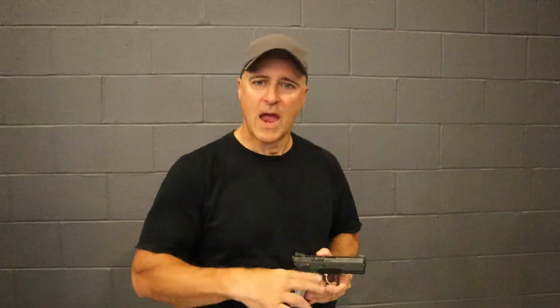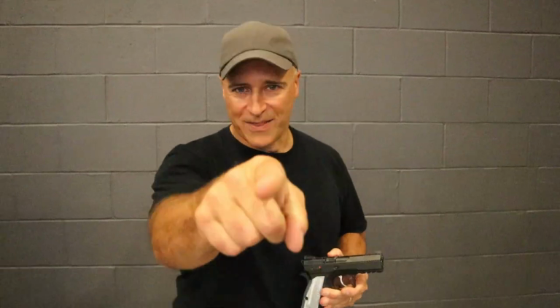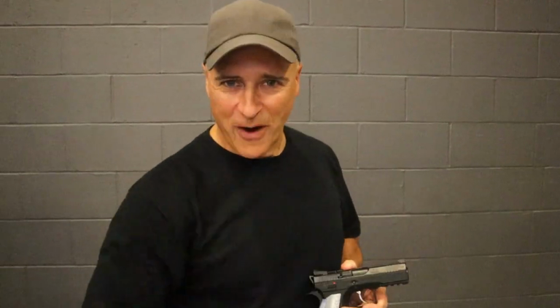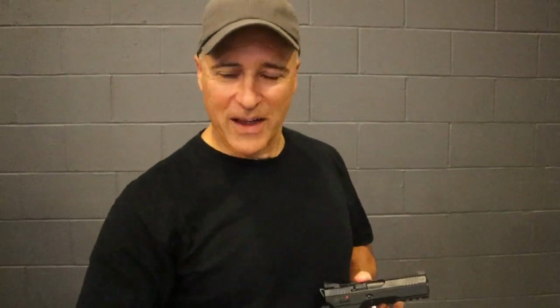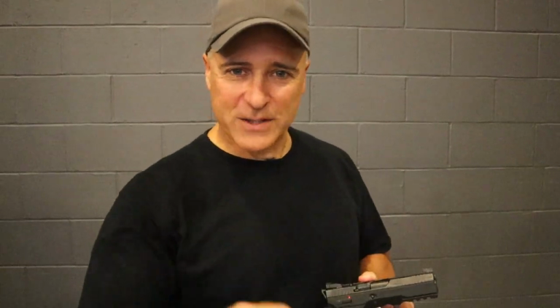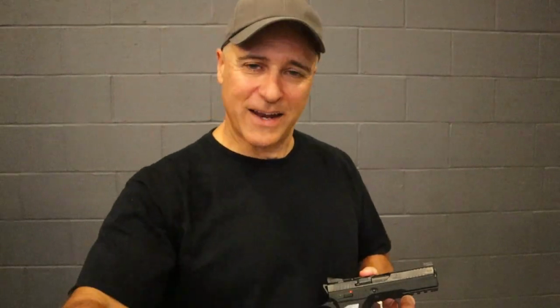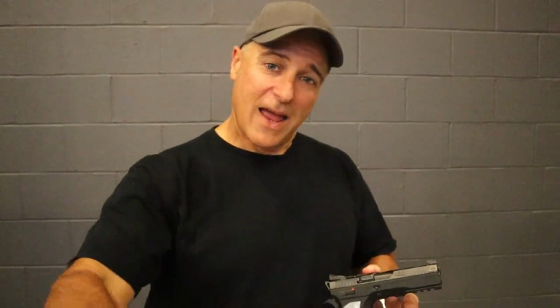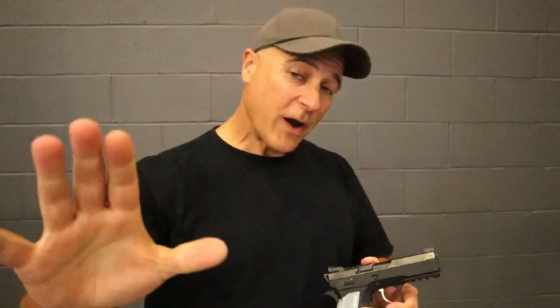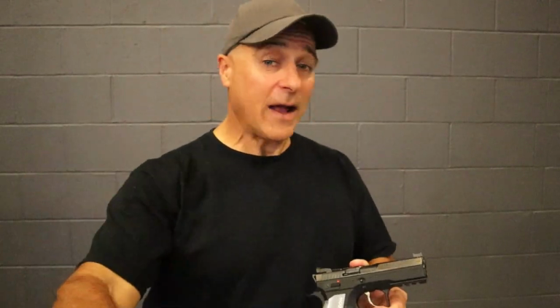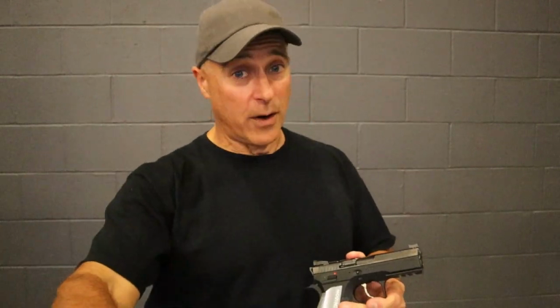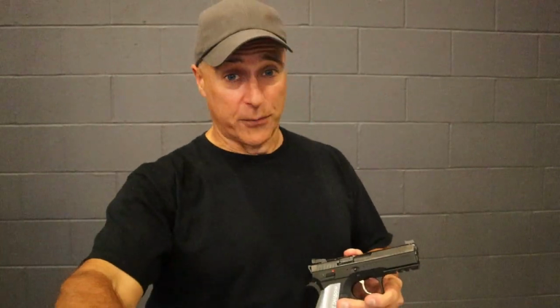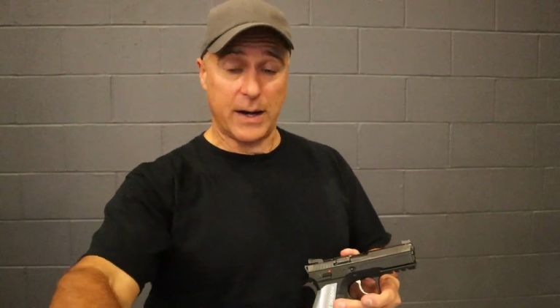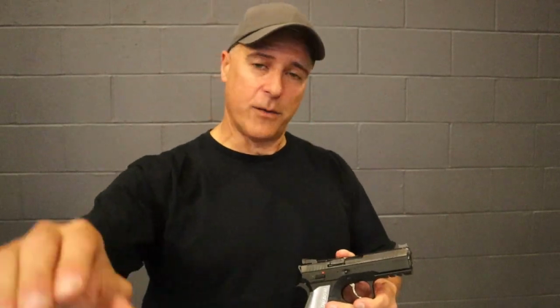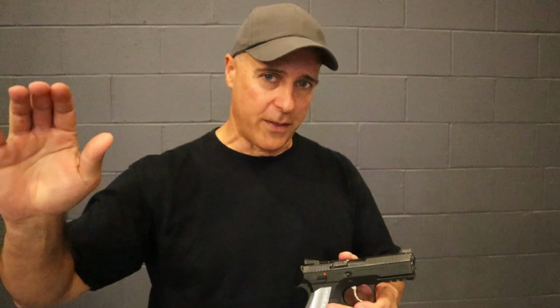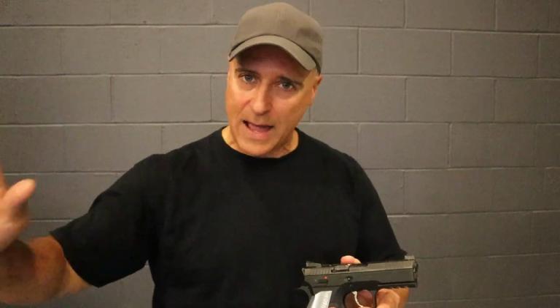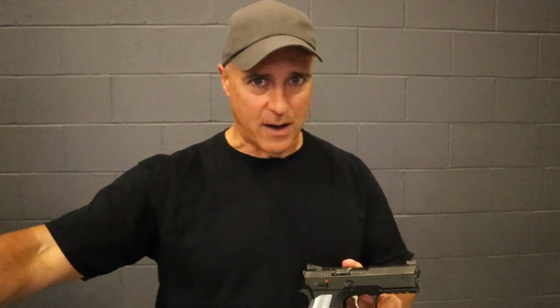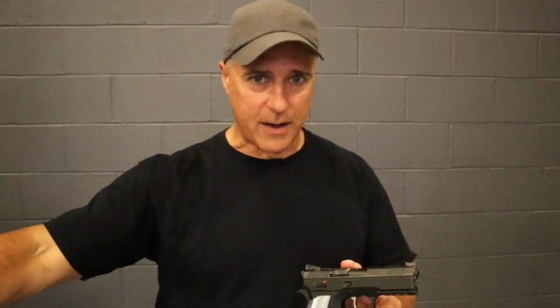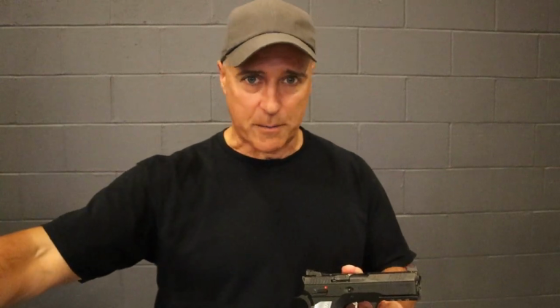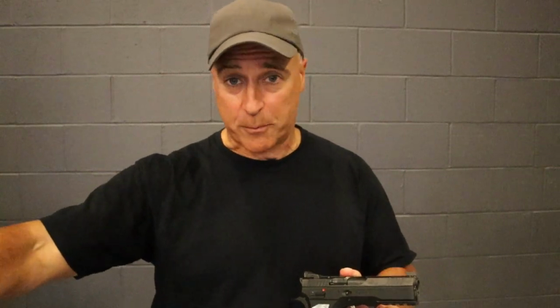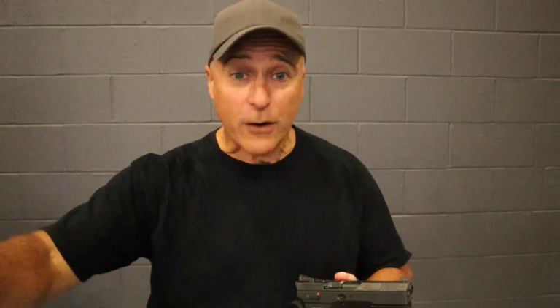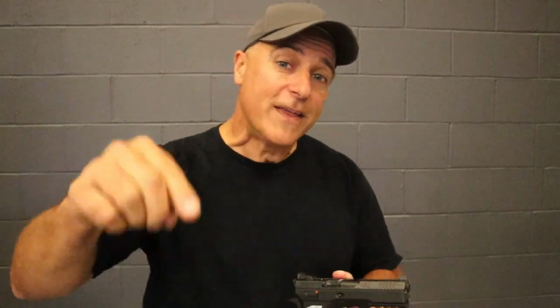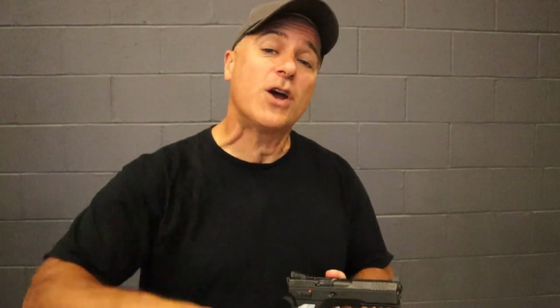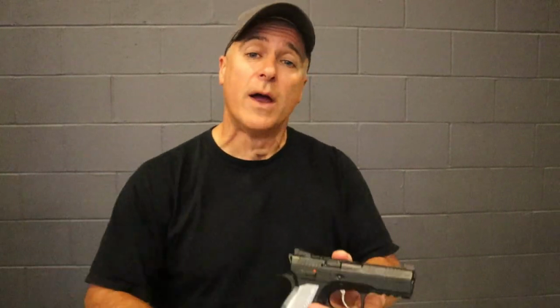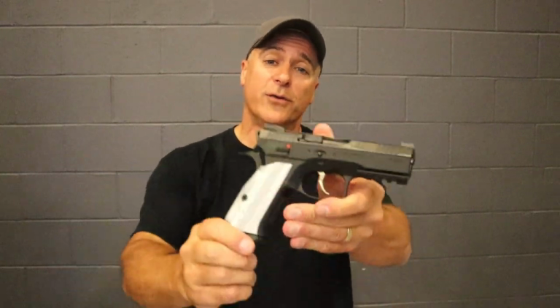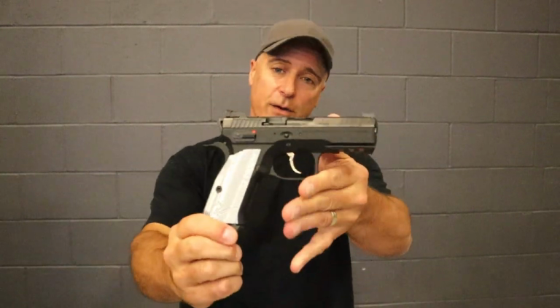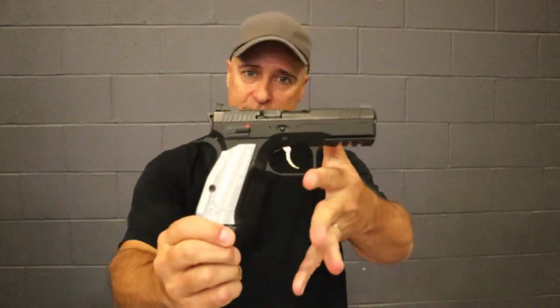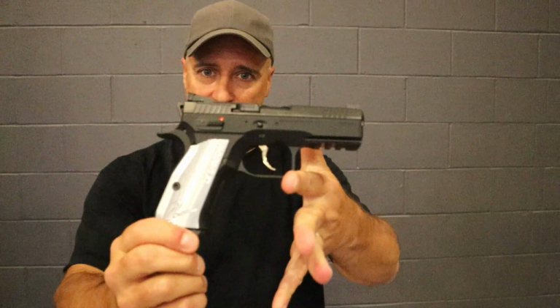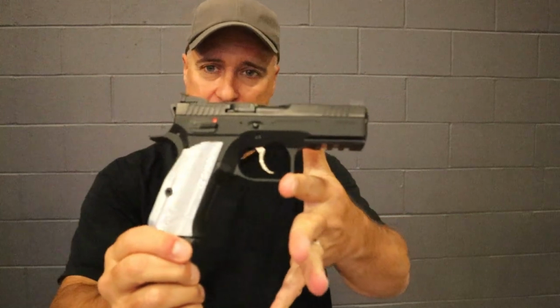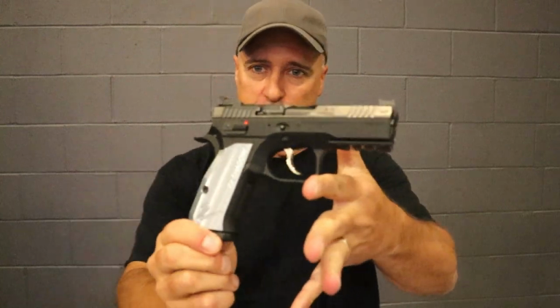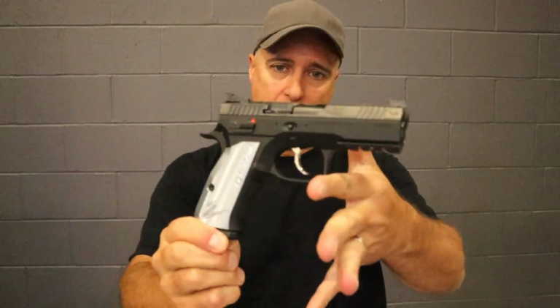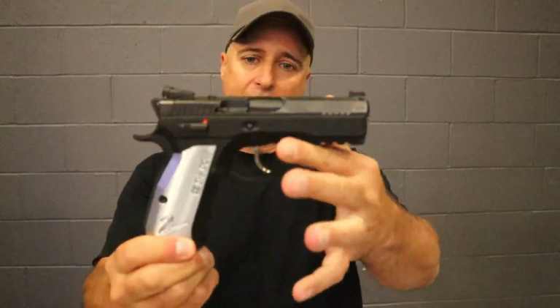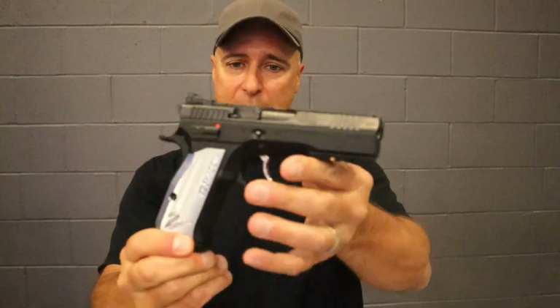Hey there friends, thanks for checking in. TriggerCon 23, and one of the hottest guns that hit the market prior to this show is right here. It's the CZ Shadow II Compact.